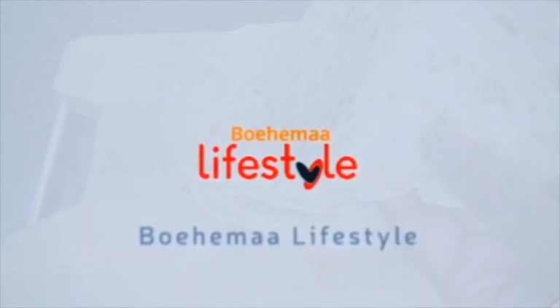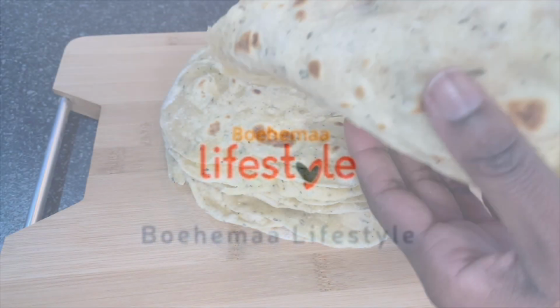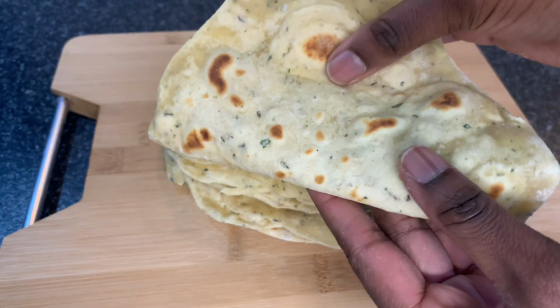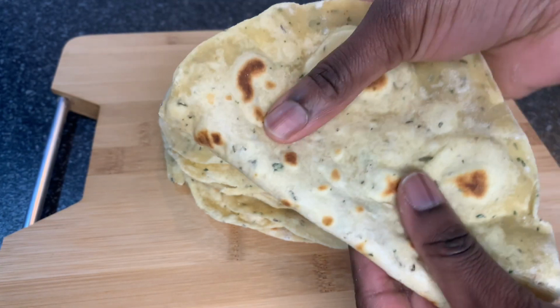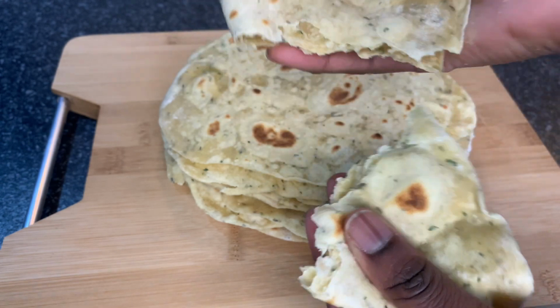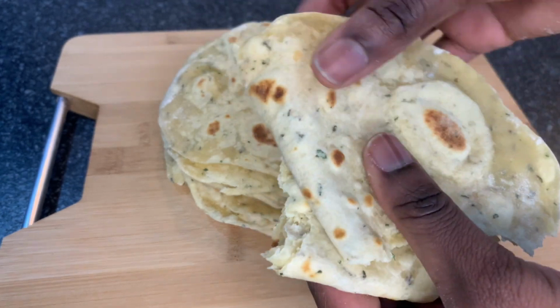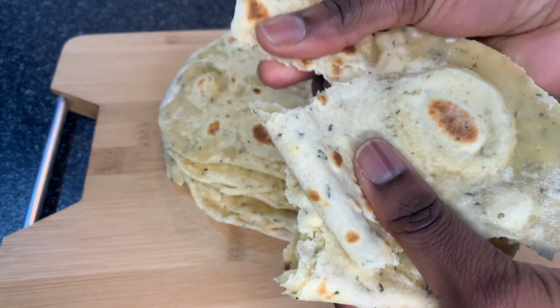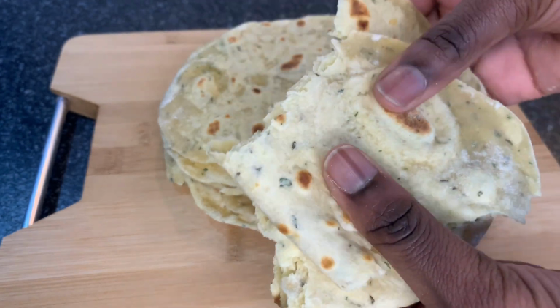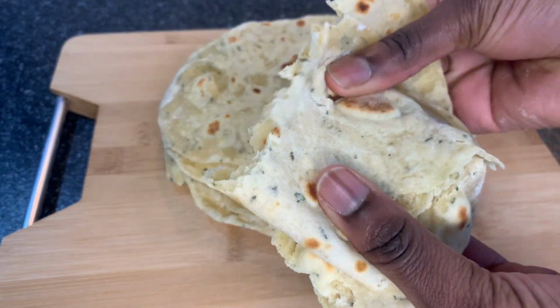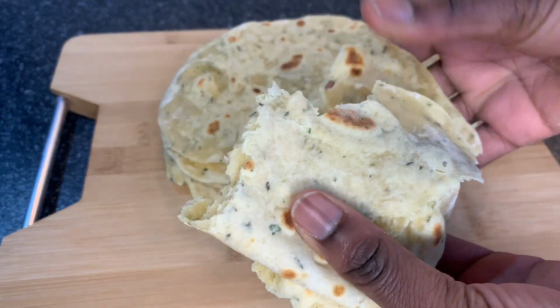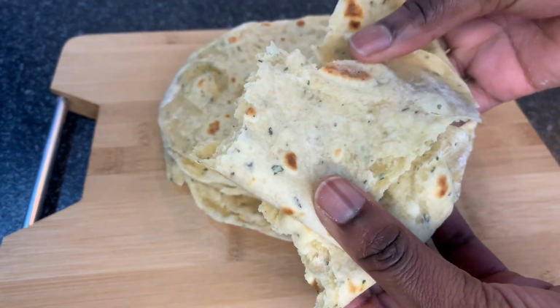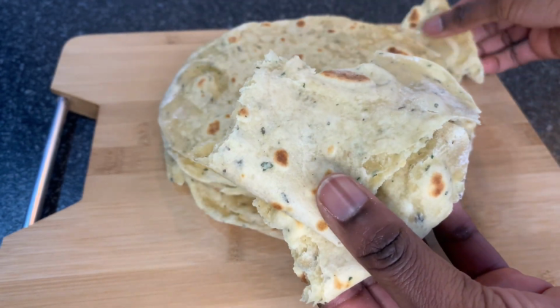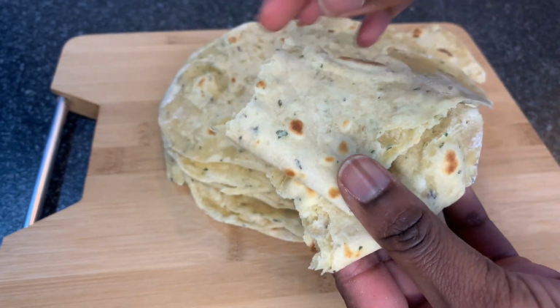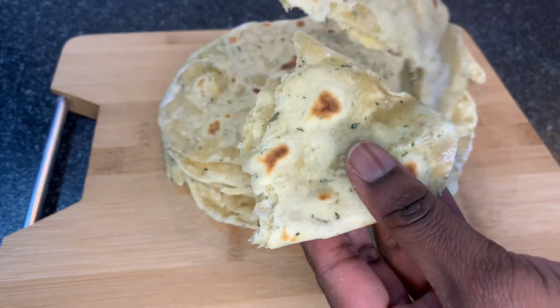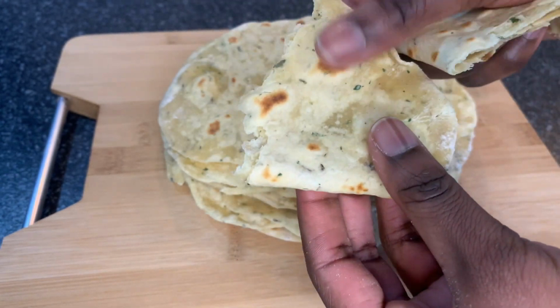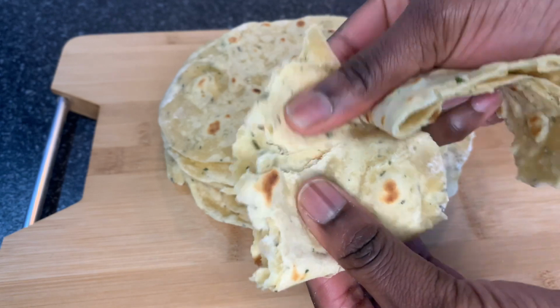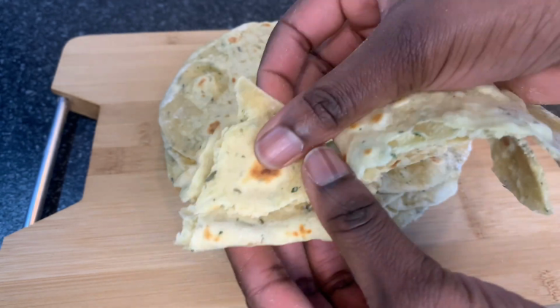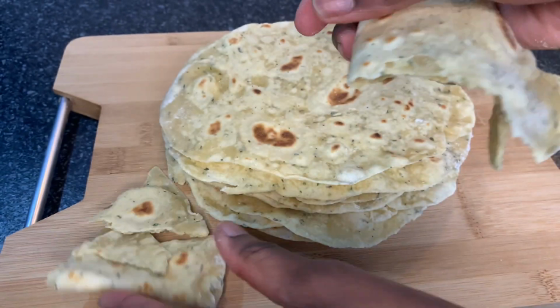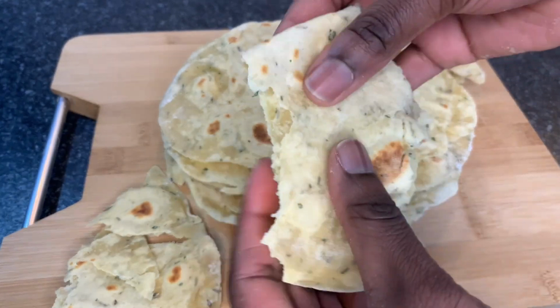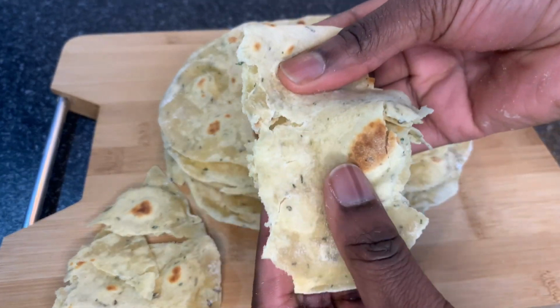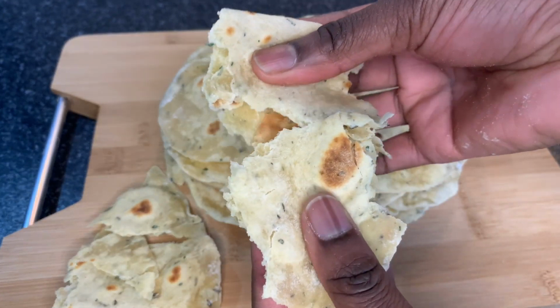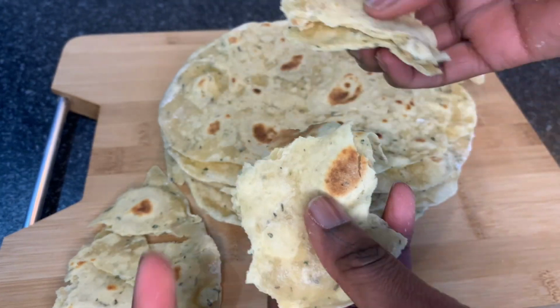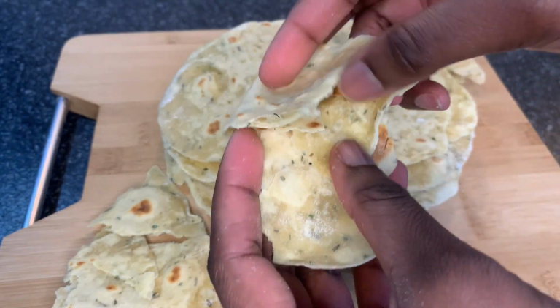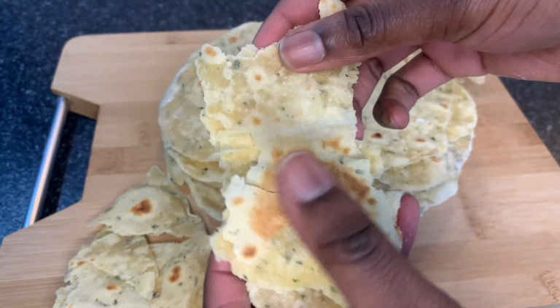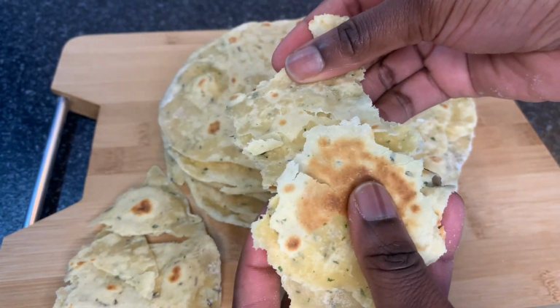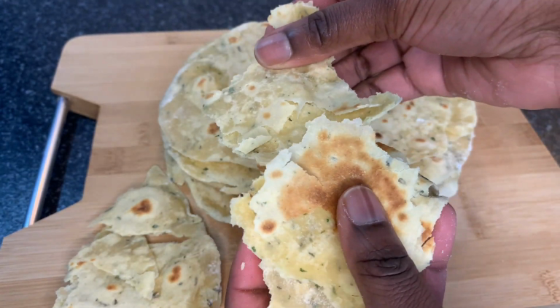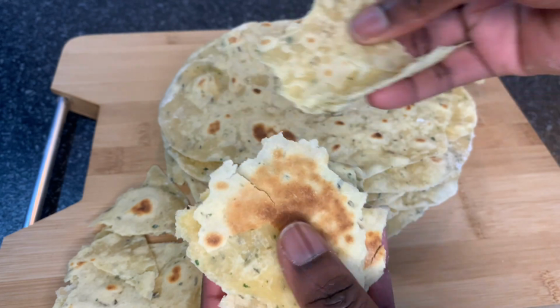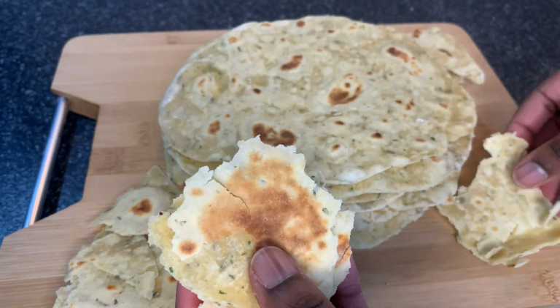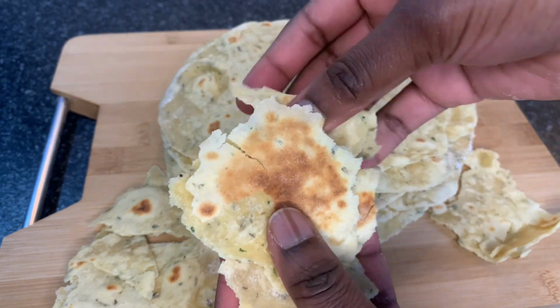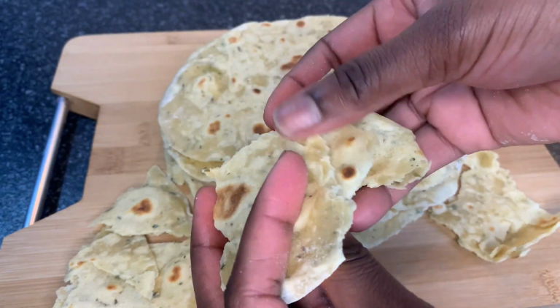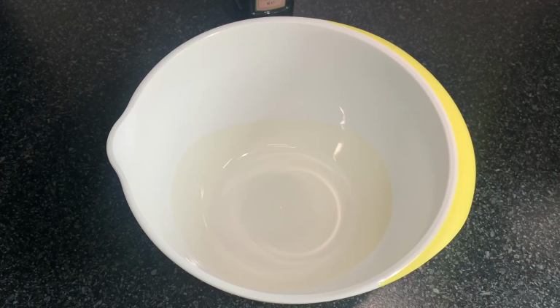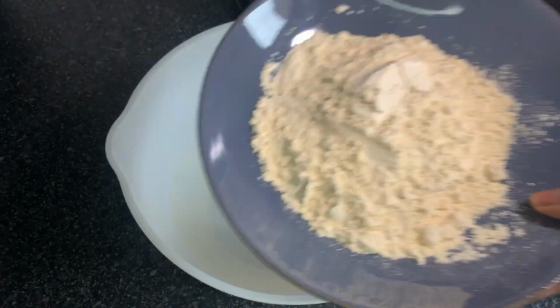Hello family, welcome to my channel once again! Today I am going to show you how I make this amazing soft flatbread with no milk, no eggs, and no yeast — and it's still soft. So let's start!